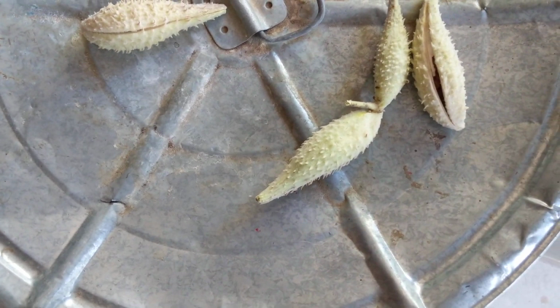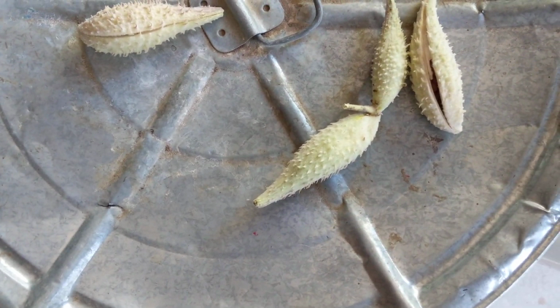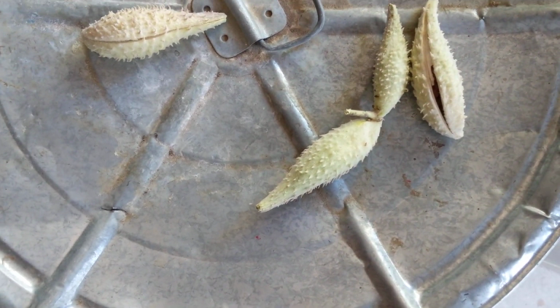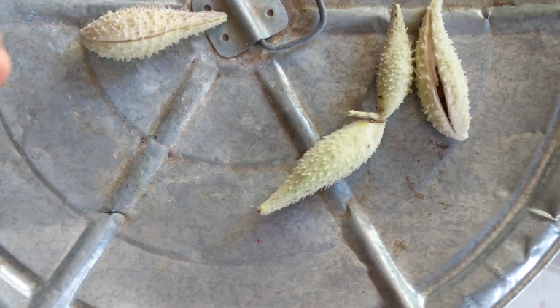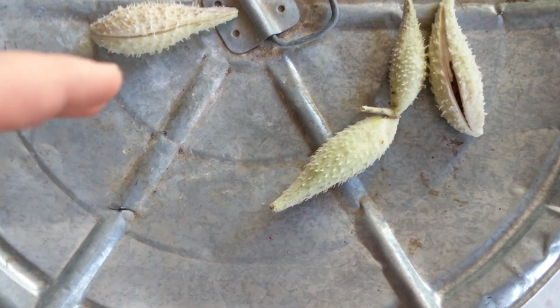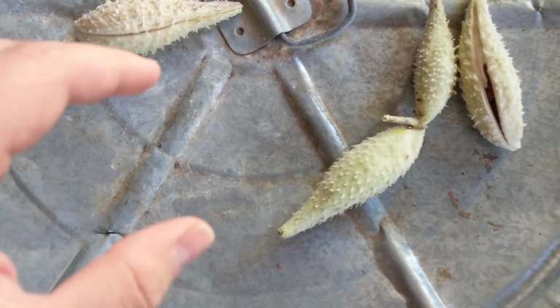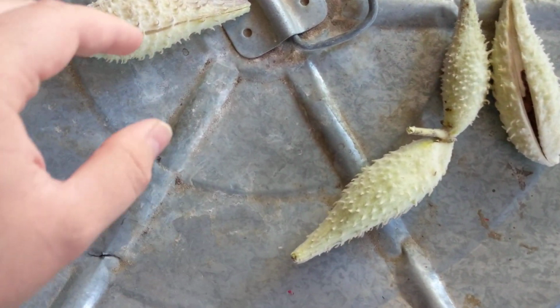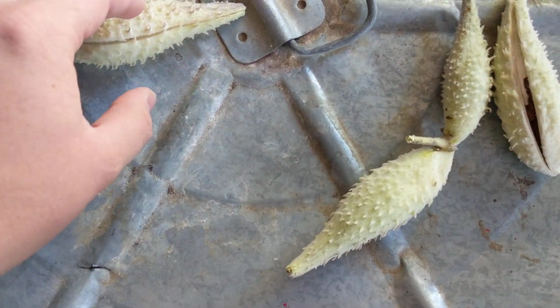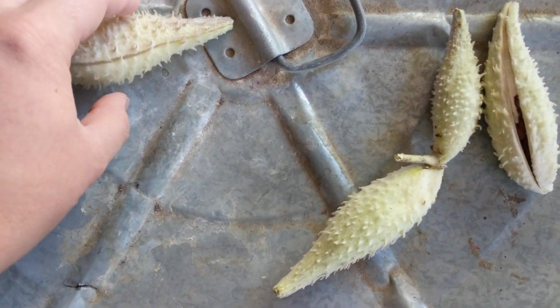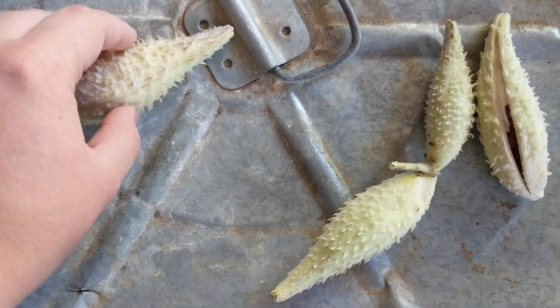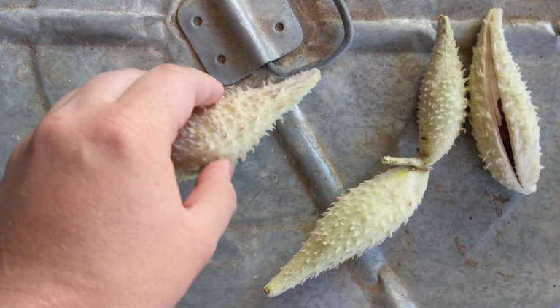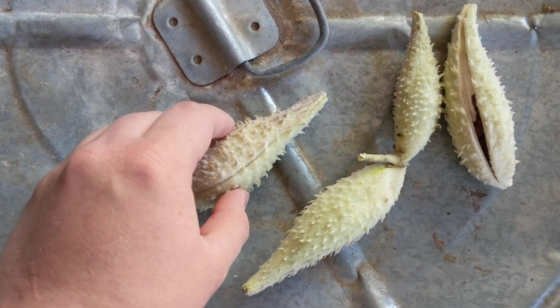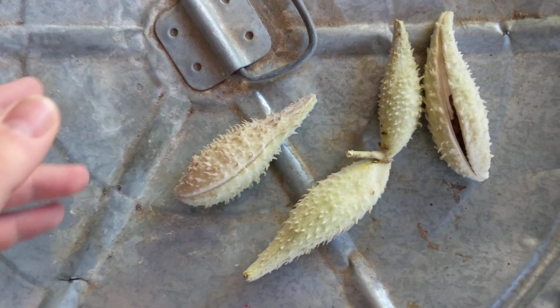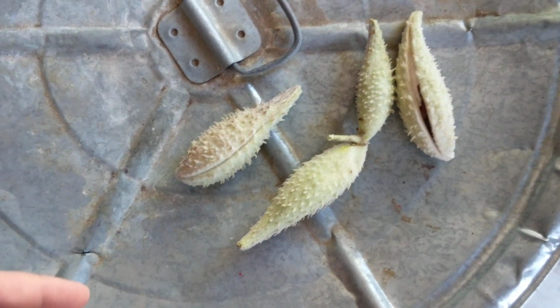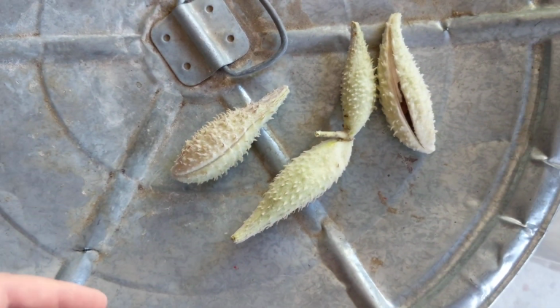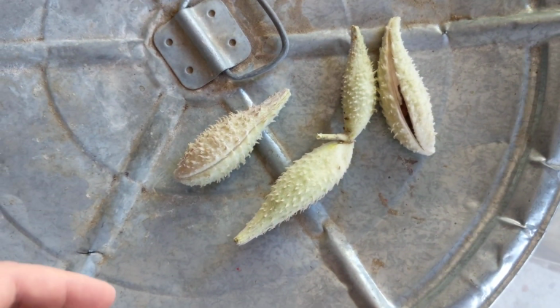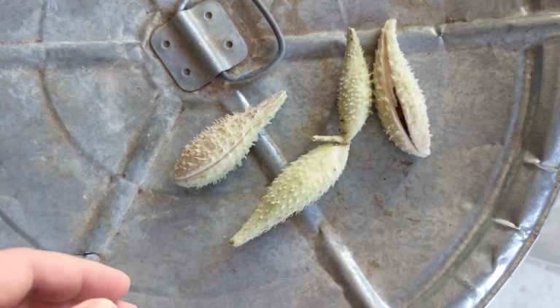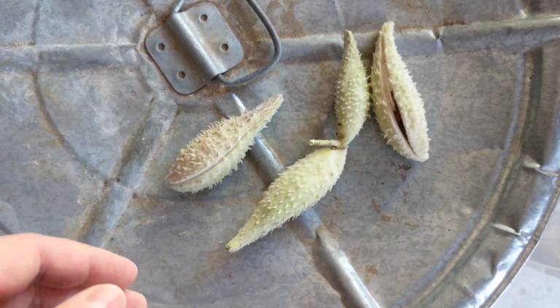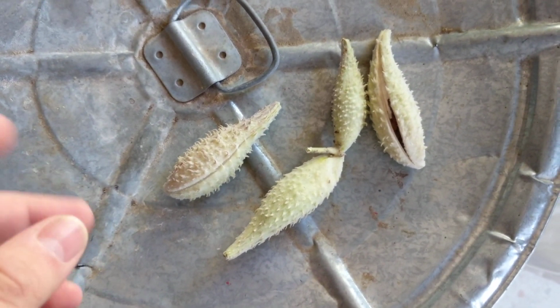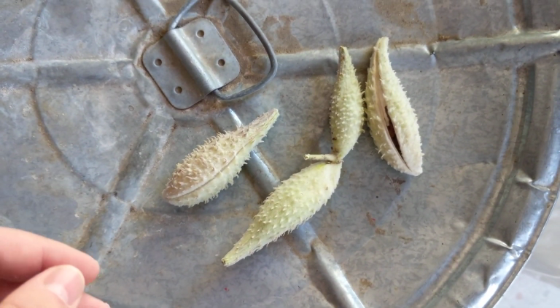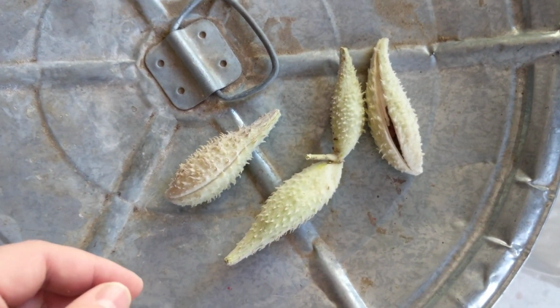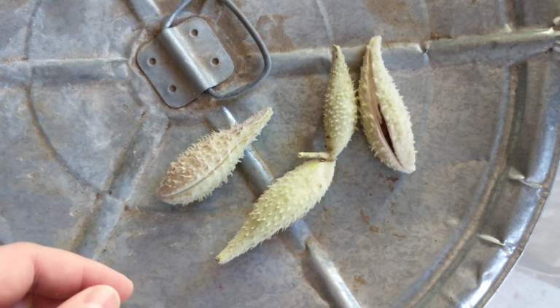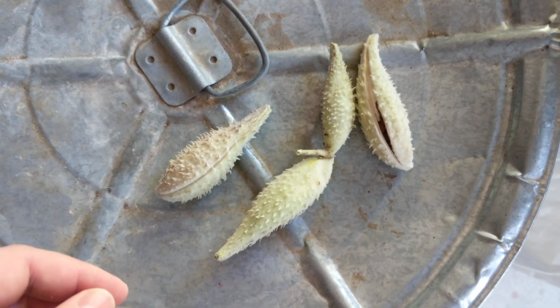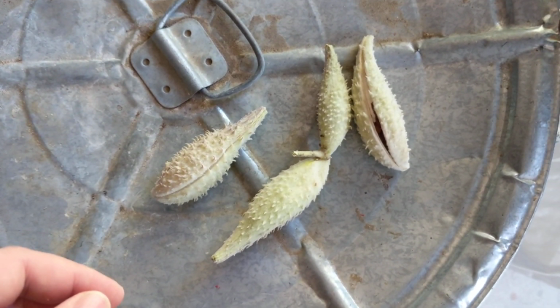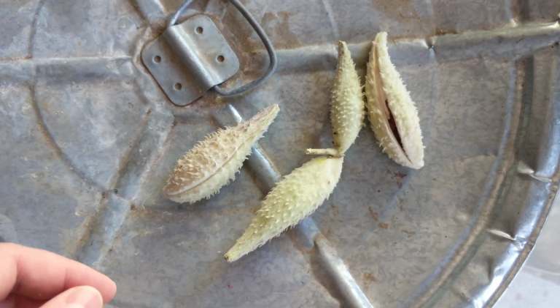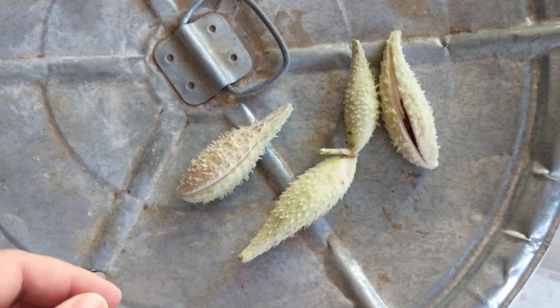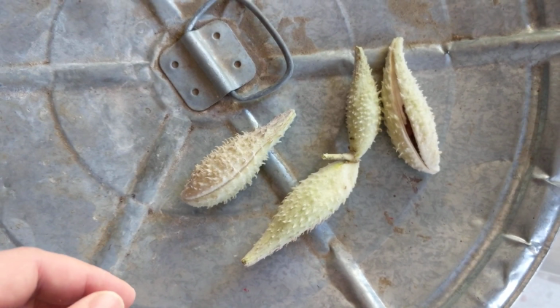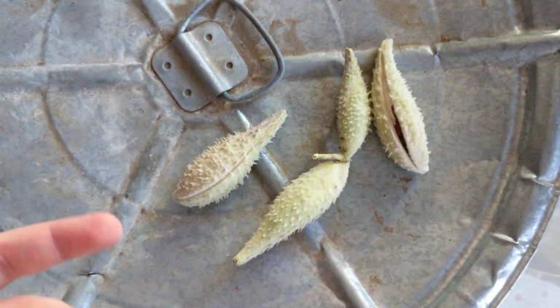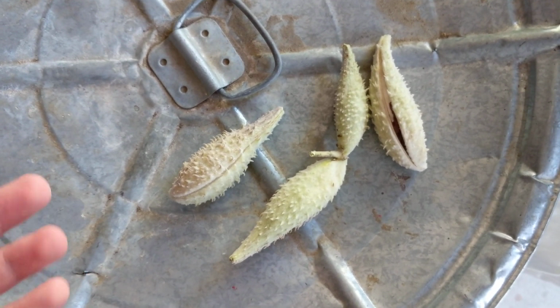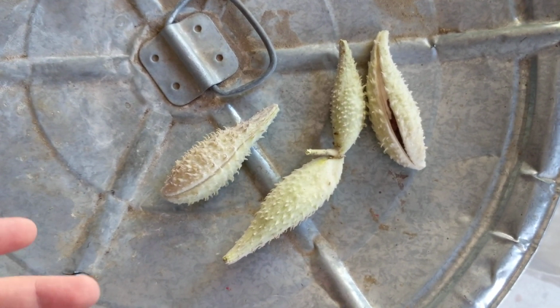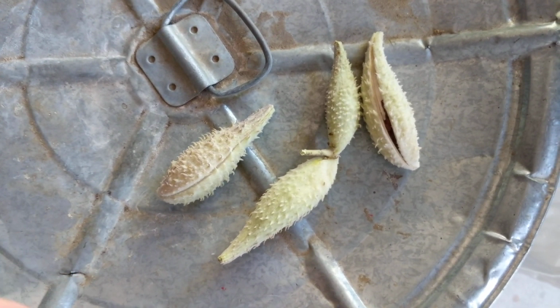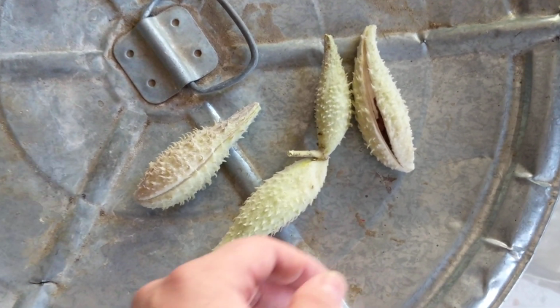Alright, so recently I decided to start collecting some milkweed seeds, both buying some online and getting some pods from the ones that grow on the side of the road. And I thought it'd be interesting to show people what they look like.